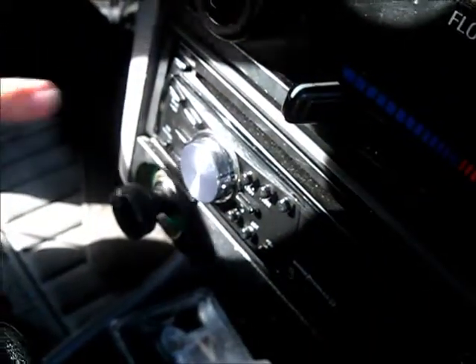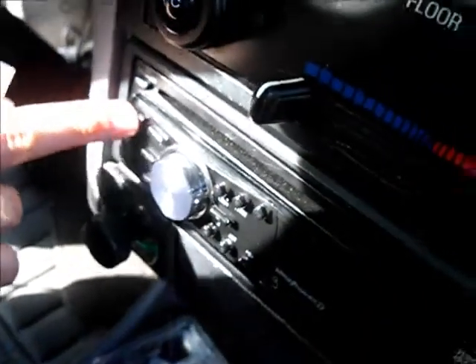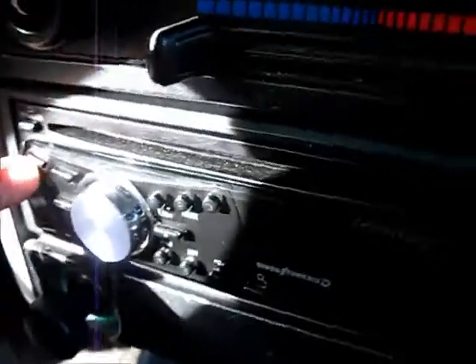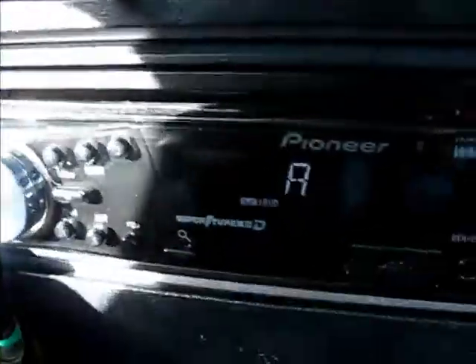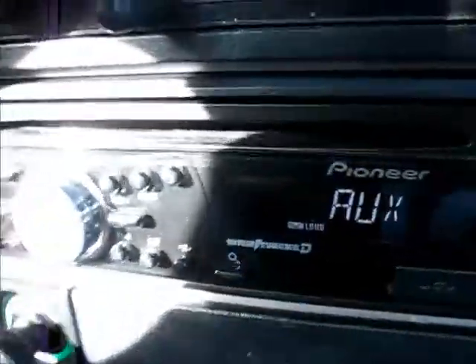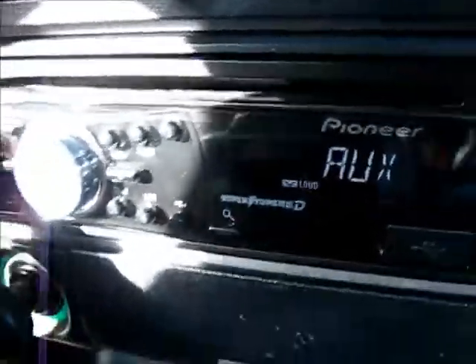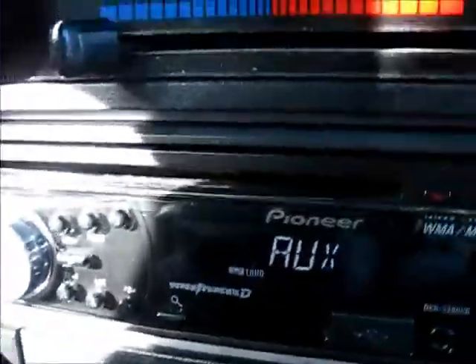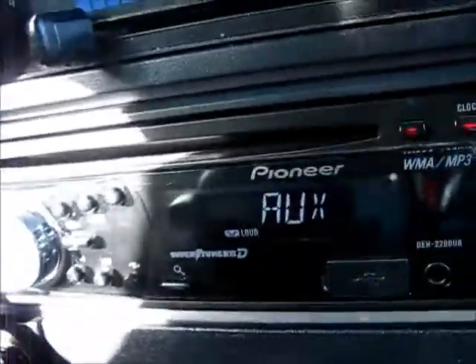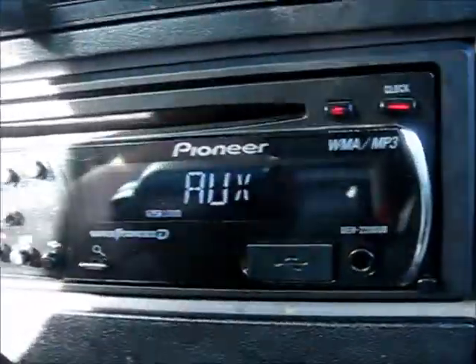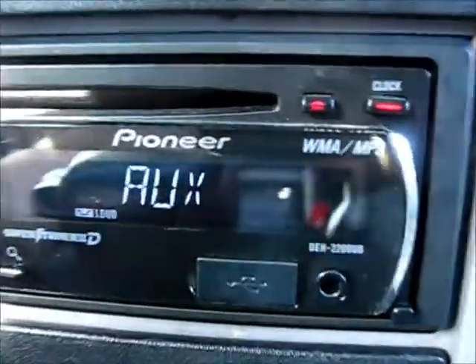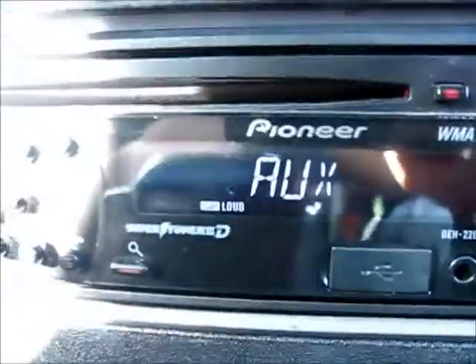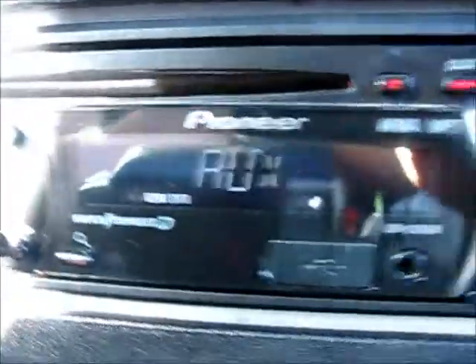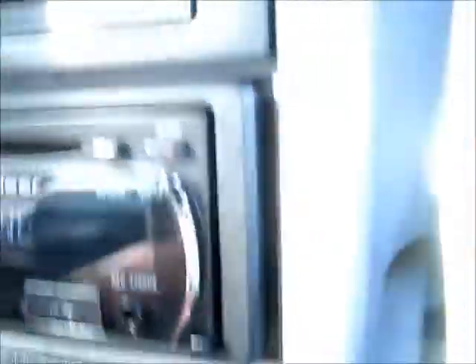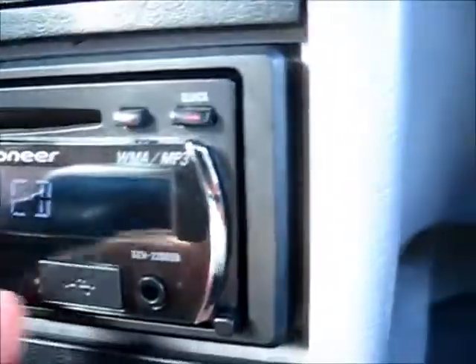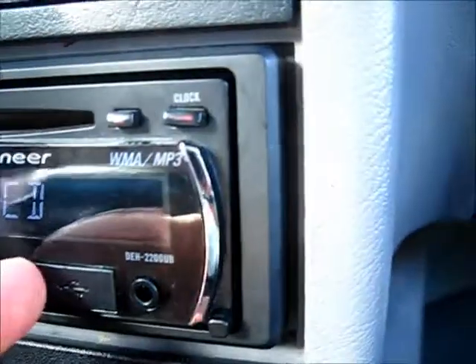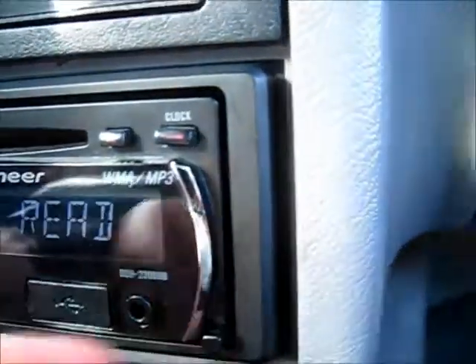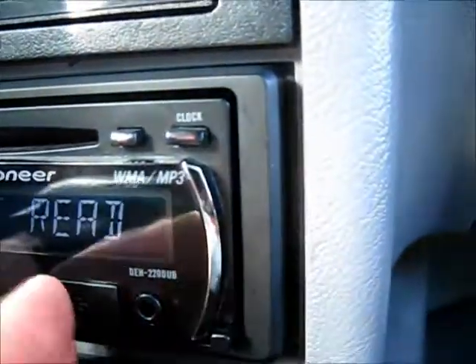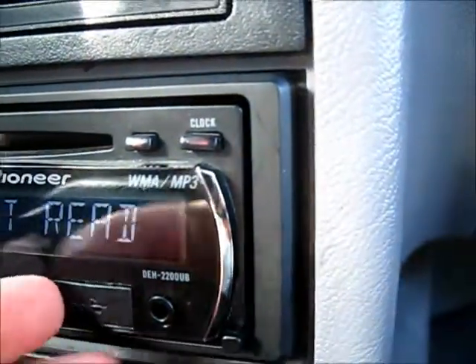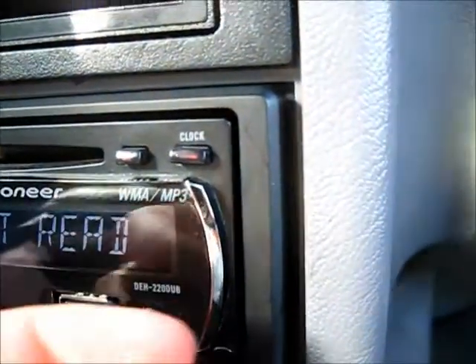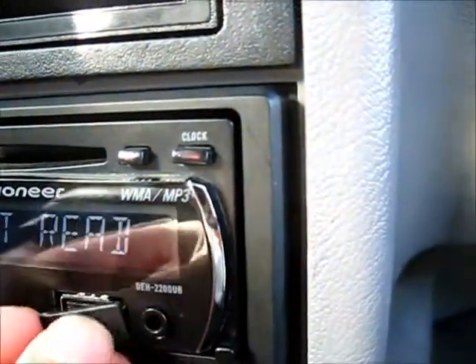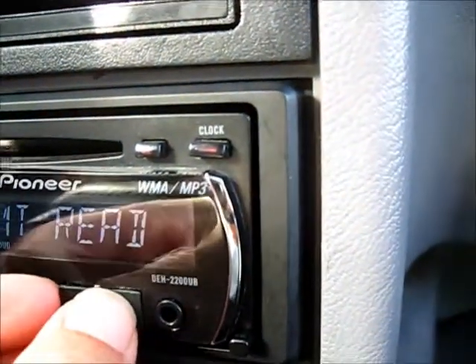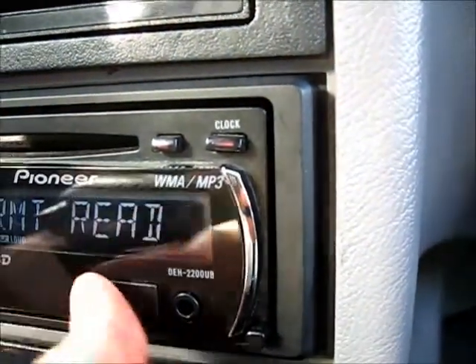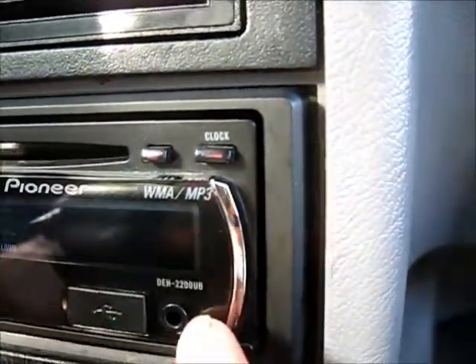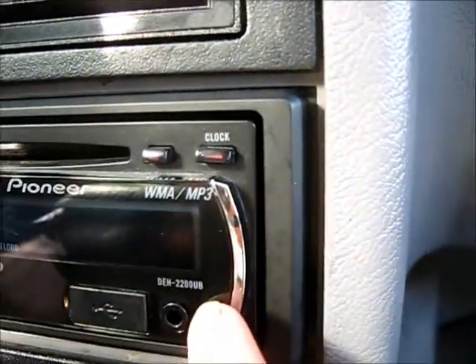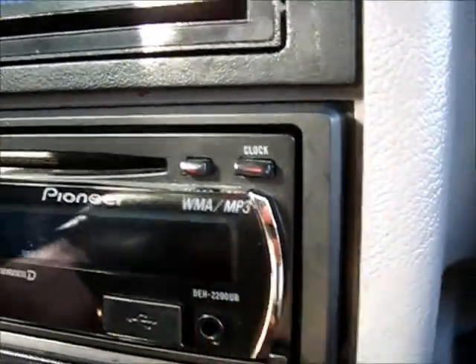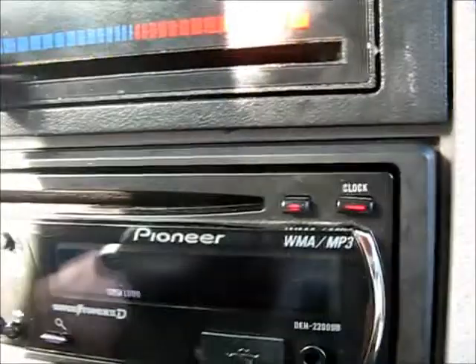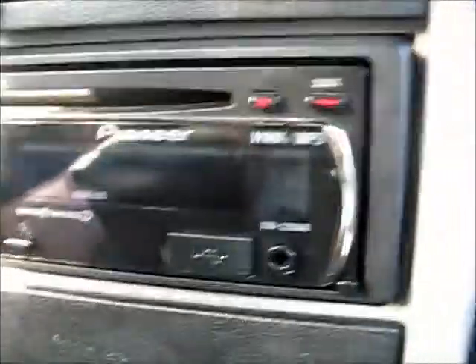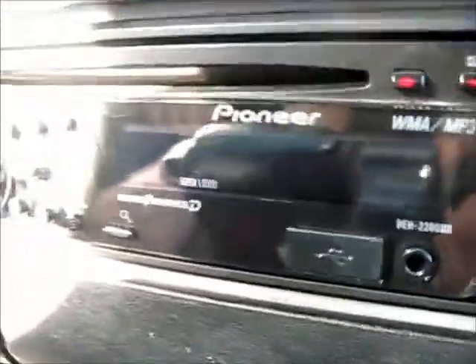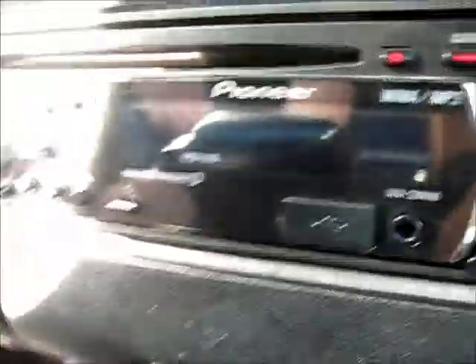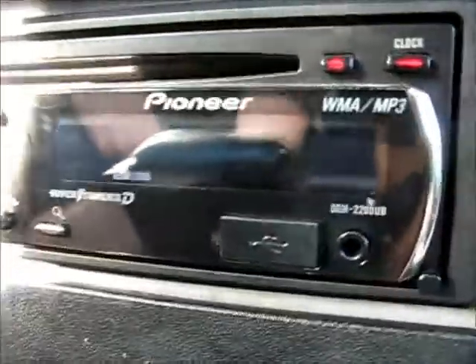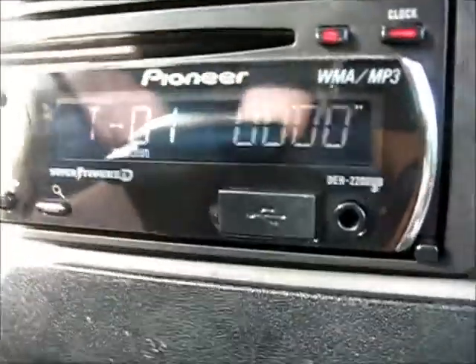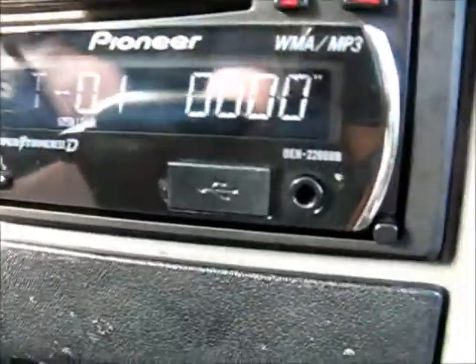Oh my god, this CD player actually has a CD drive — it's like a feature or something. It's got USB, it's iPod compatible, it's got a little flap right there. Auxiliary, preamp — one preamp output, or input, whatever it's called.